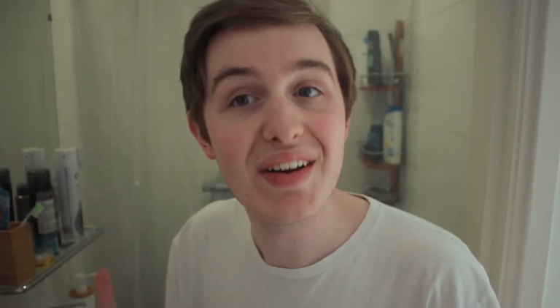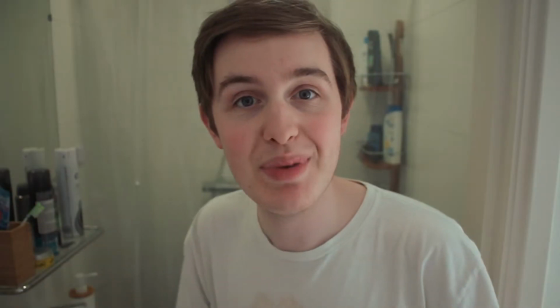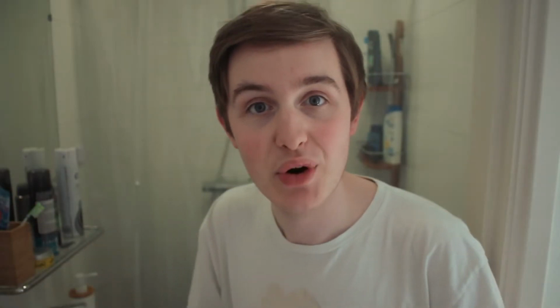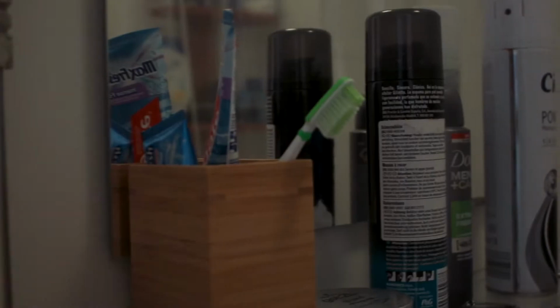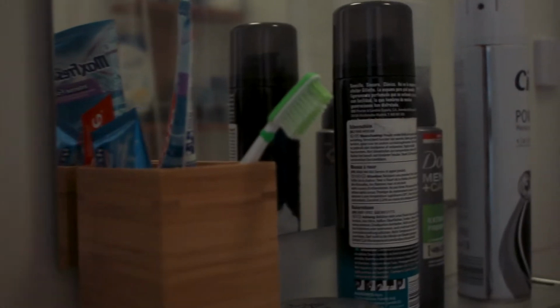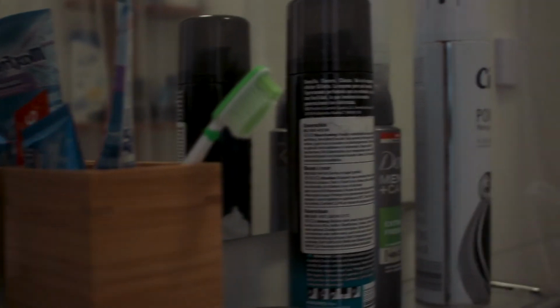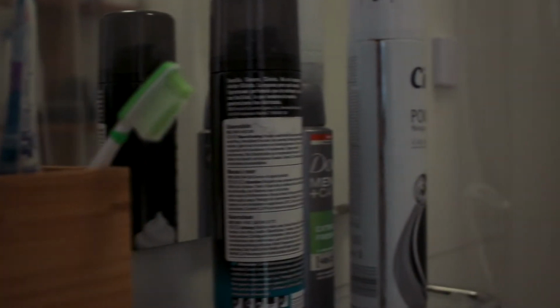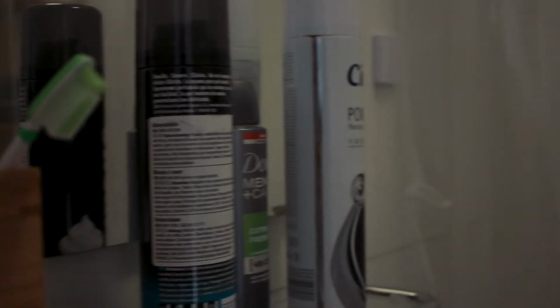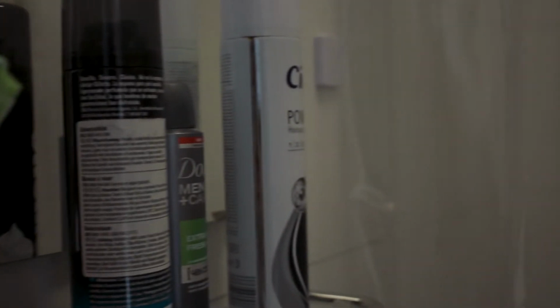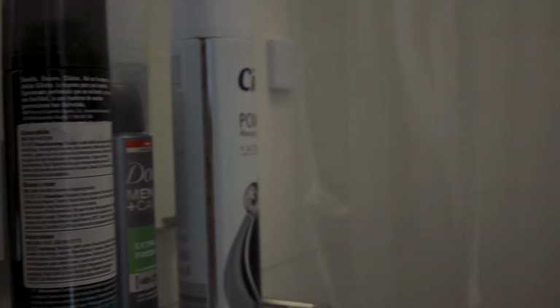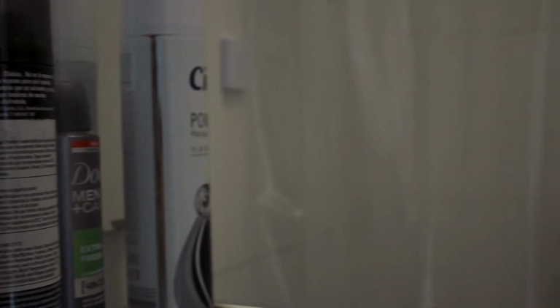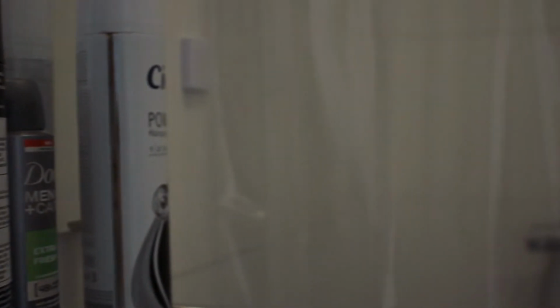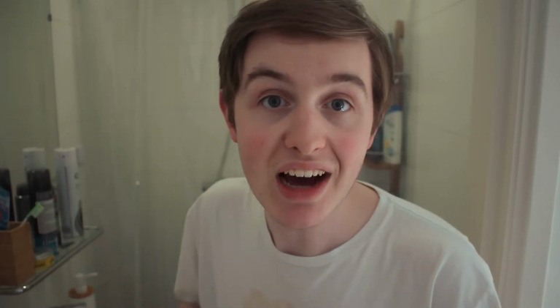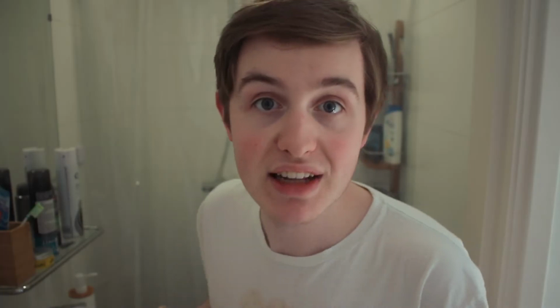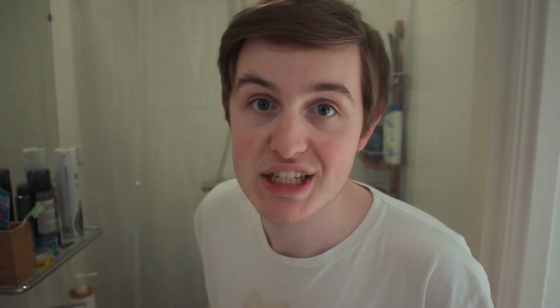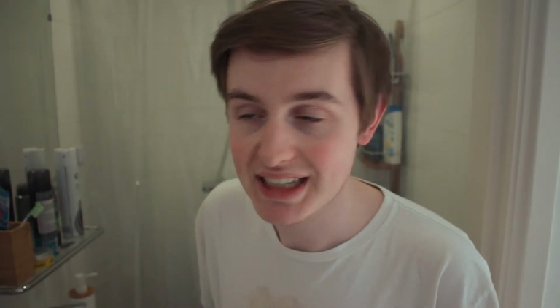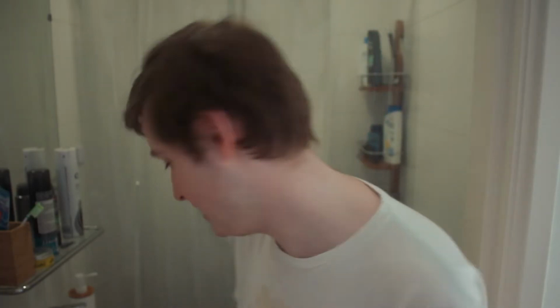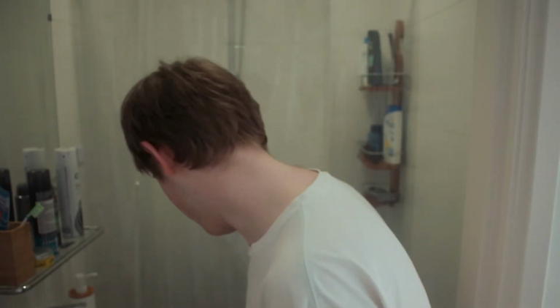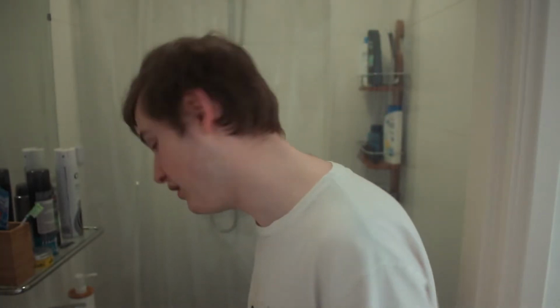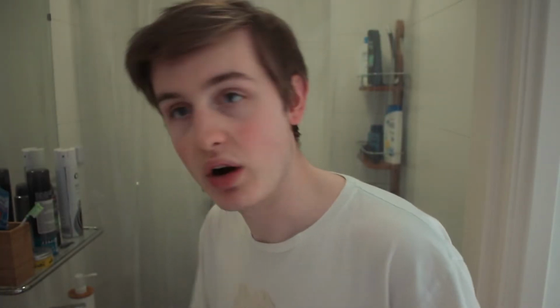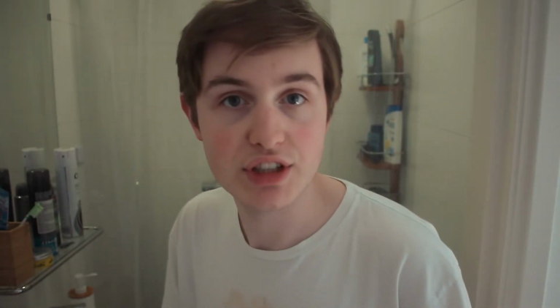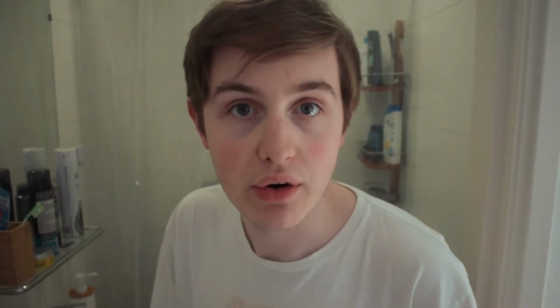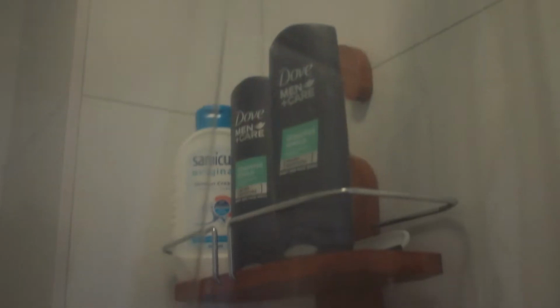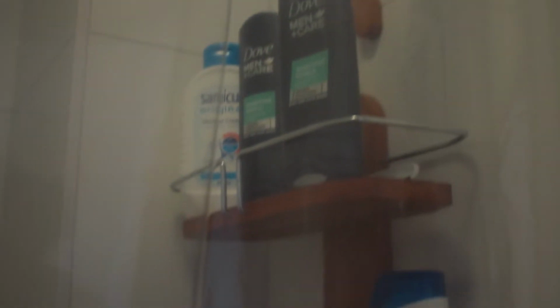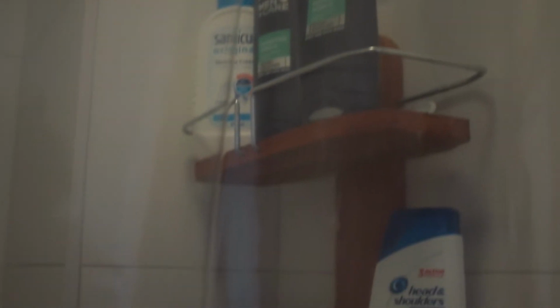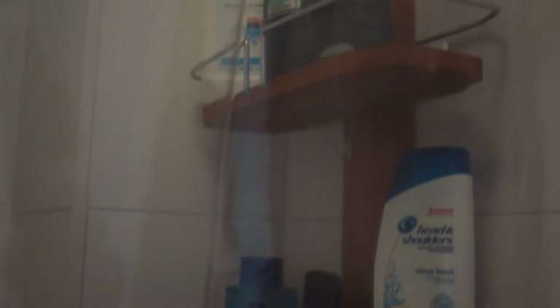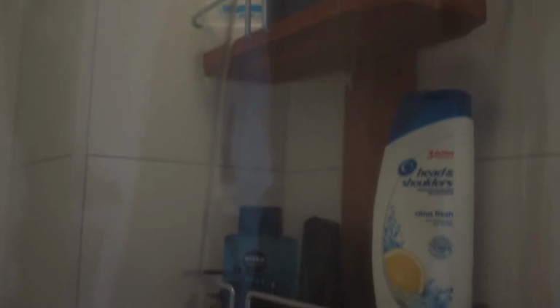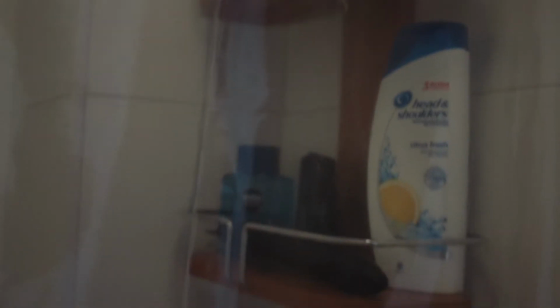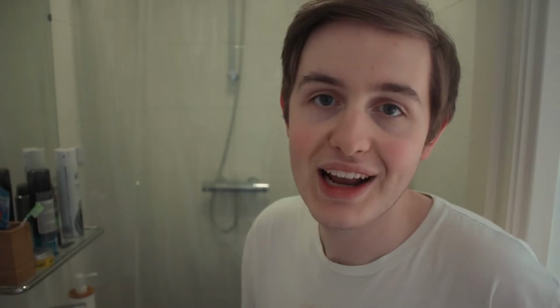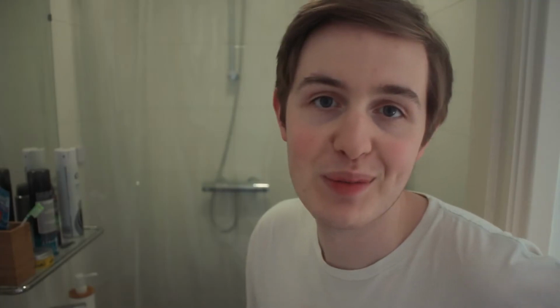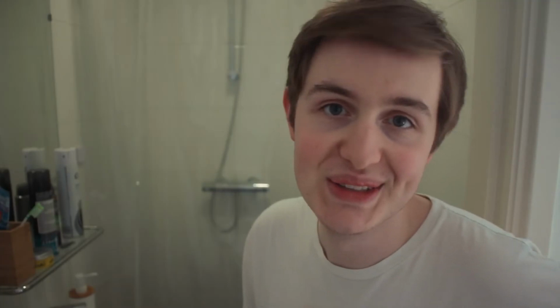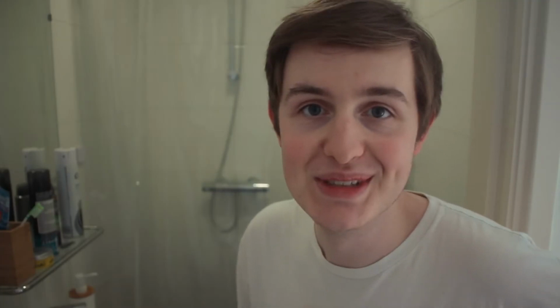Then there is the bathroom. Some people would call it small, some people would call it cozy, and I call it wet because I didn't dry the floor after showering. It has everything I need to be a fresh boy and I should probably use it sometime.